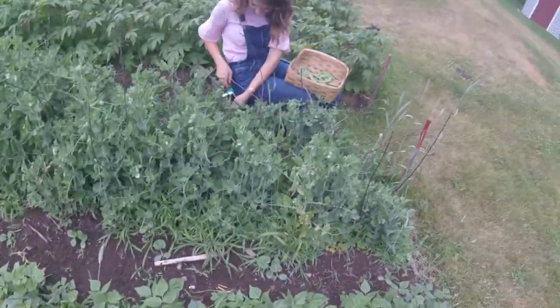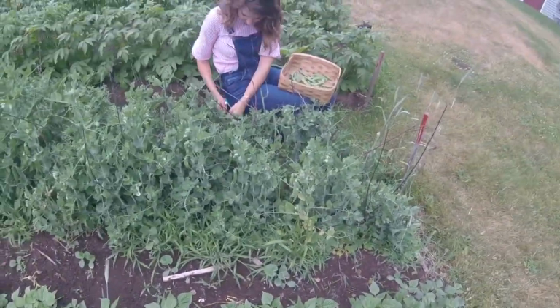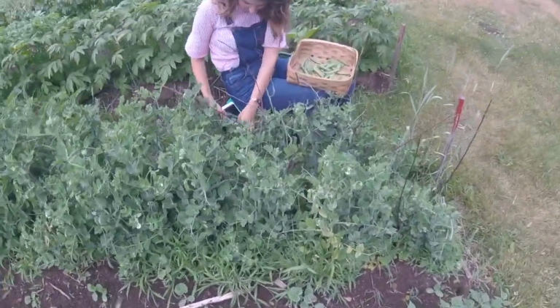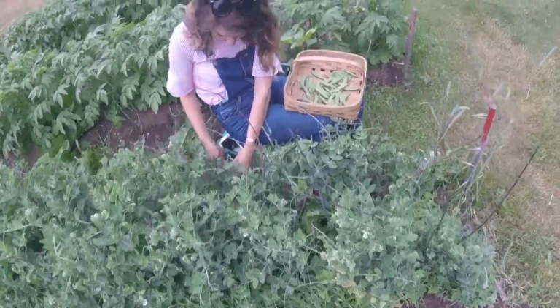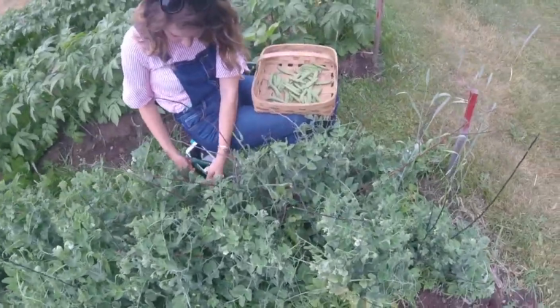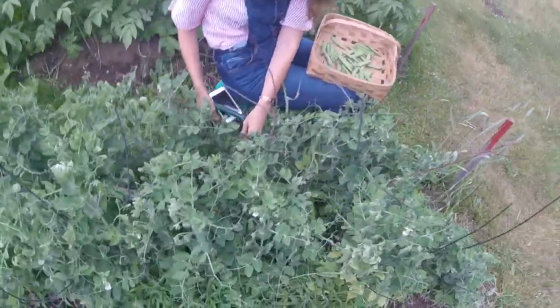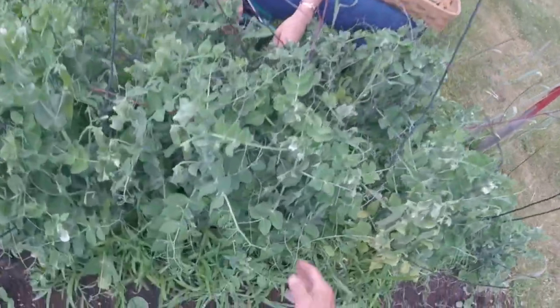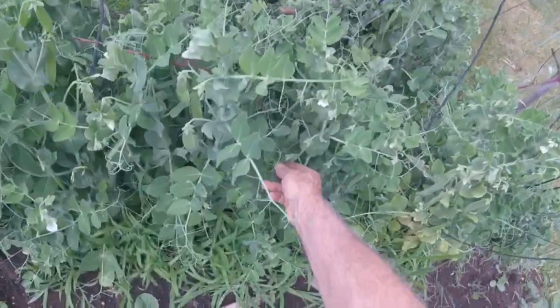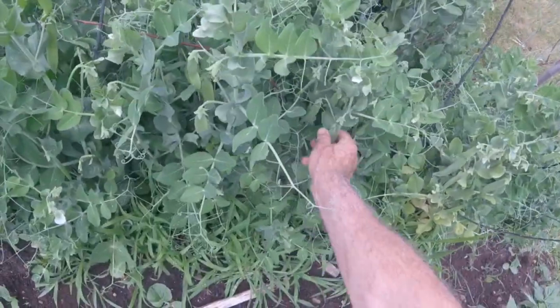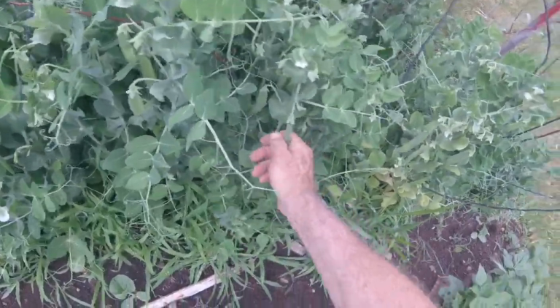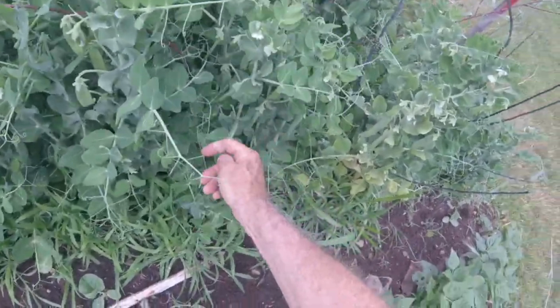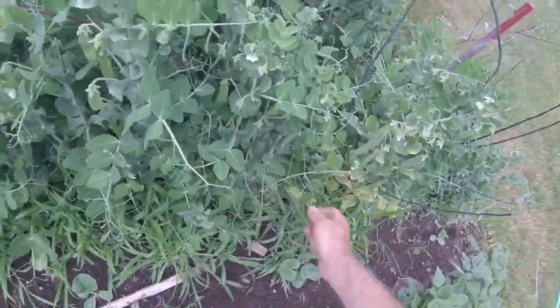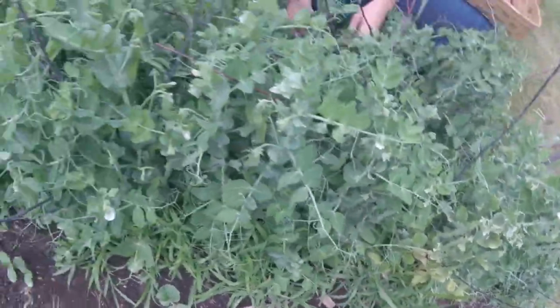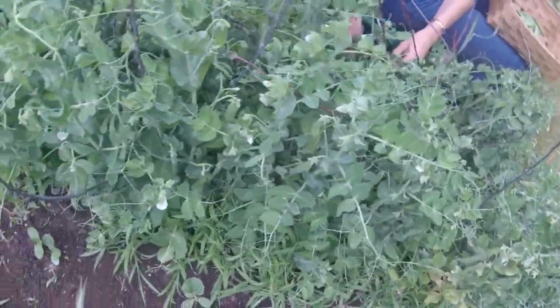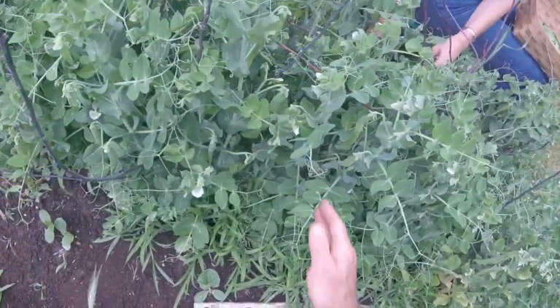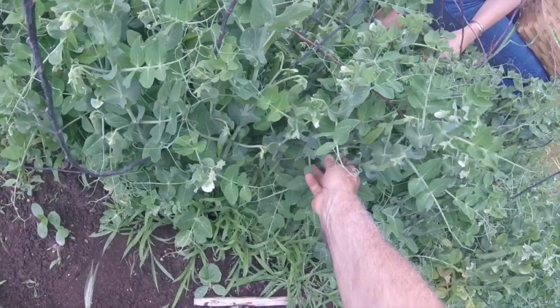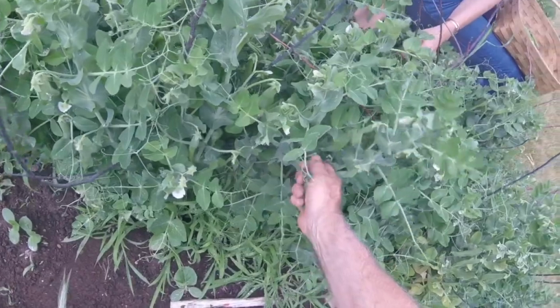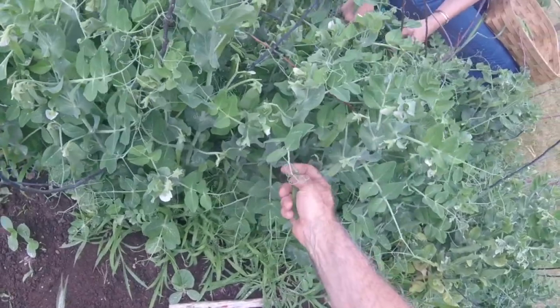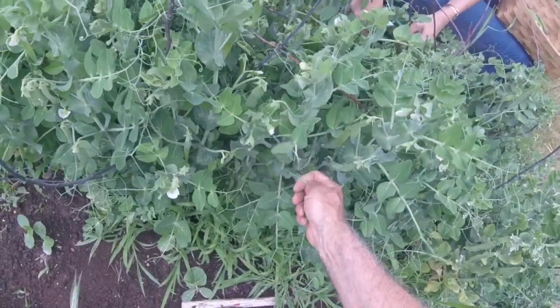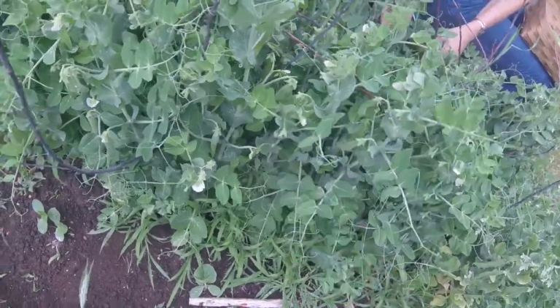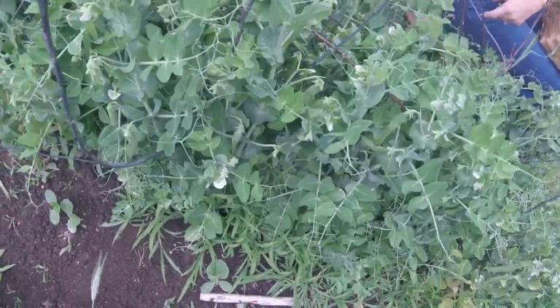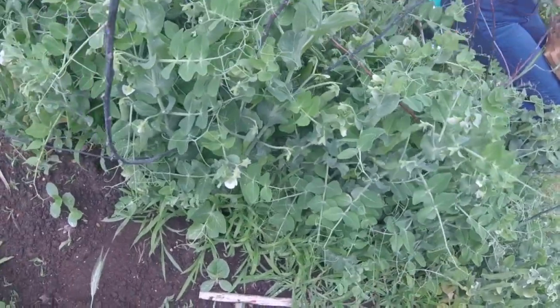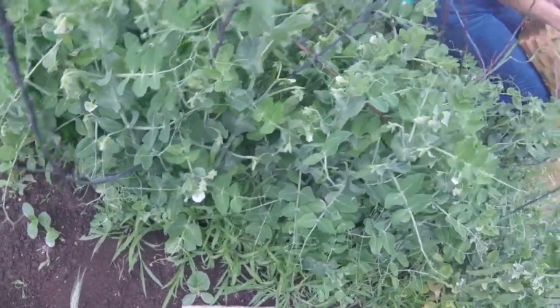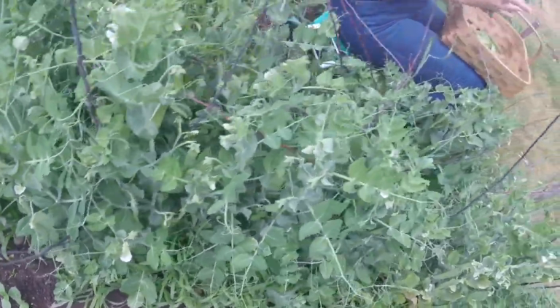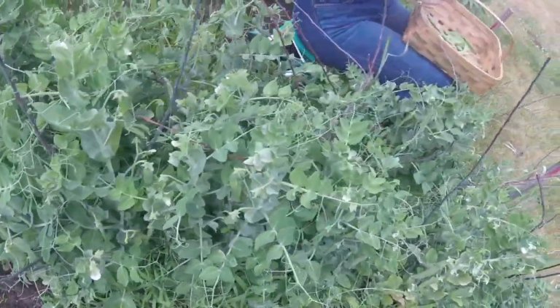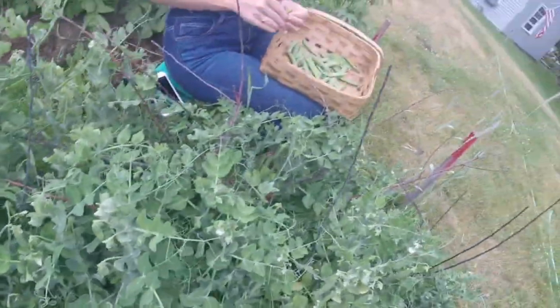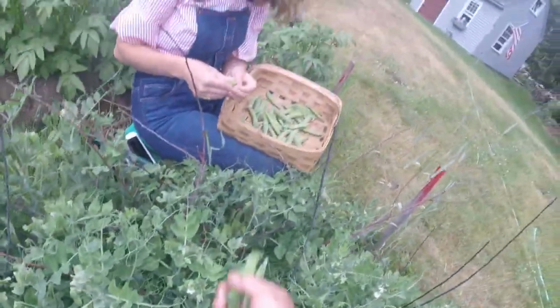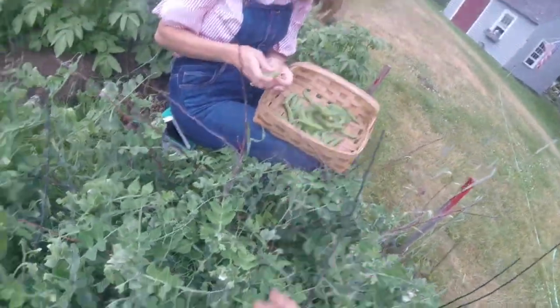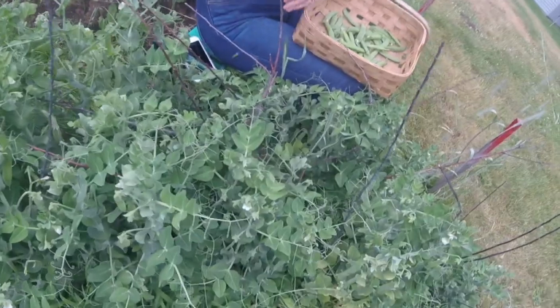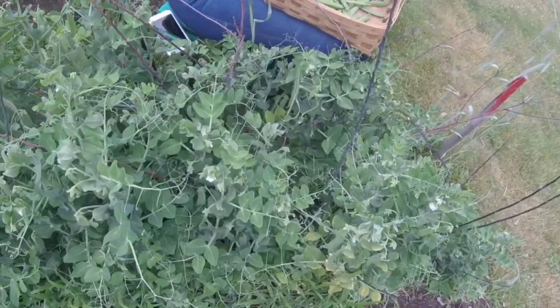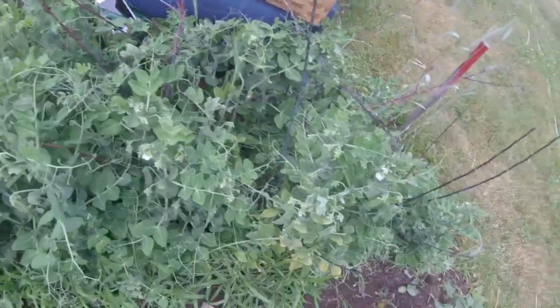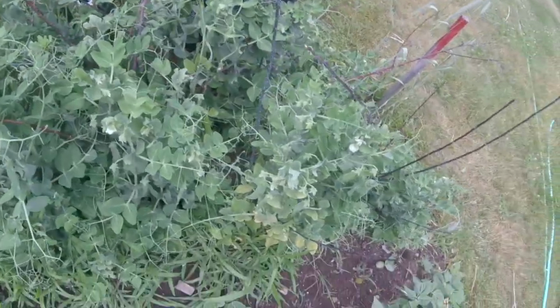Oh my goodness, I can't imagine what tomorrow's going to bring. We're going to be busy — we've got nine more rows of peas to pick over. They were so wonderful. I promise you peas for you and your kids and anybody else who wants peas — come along and have them. They're a lot of work though.